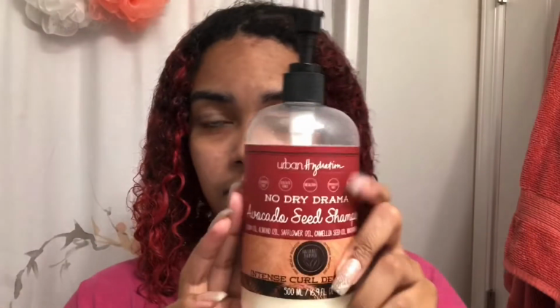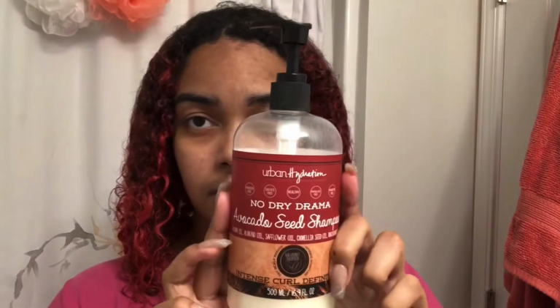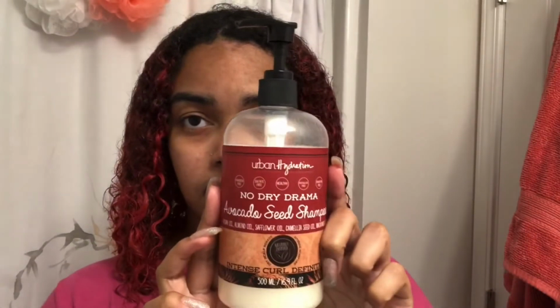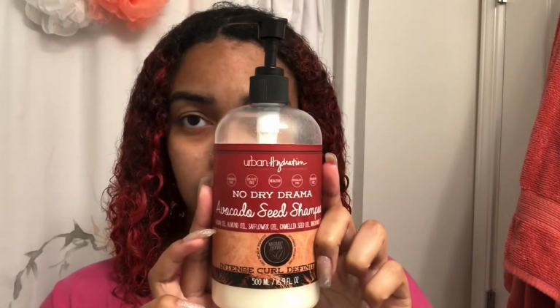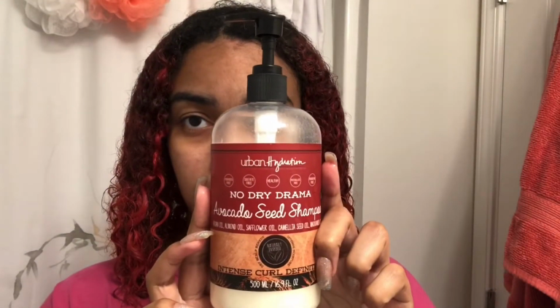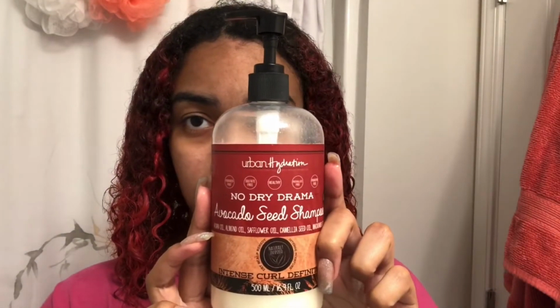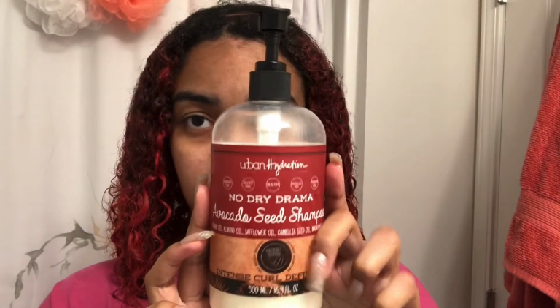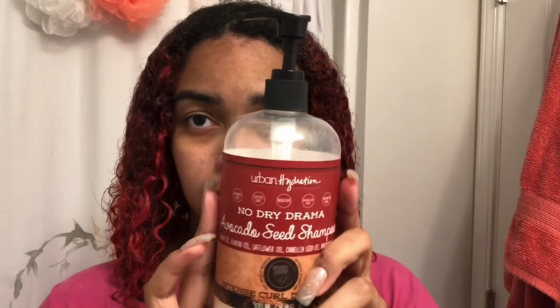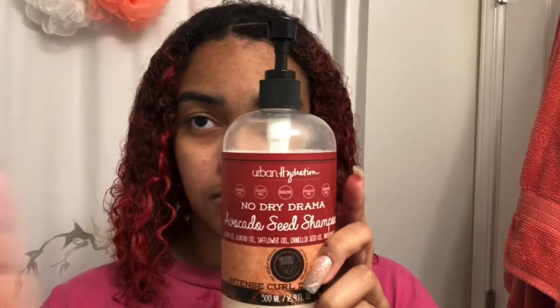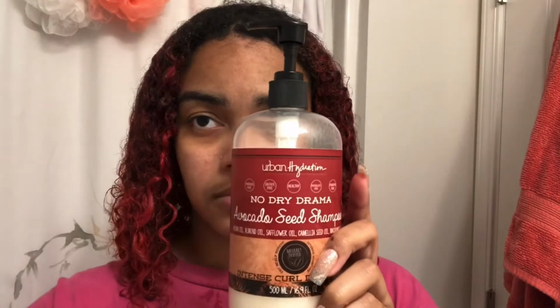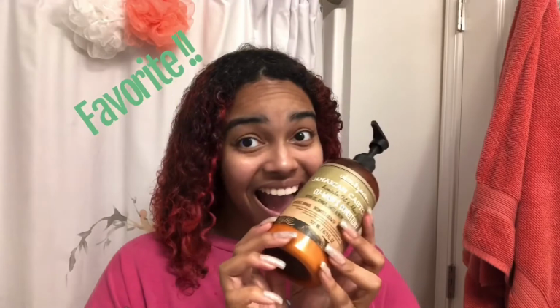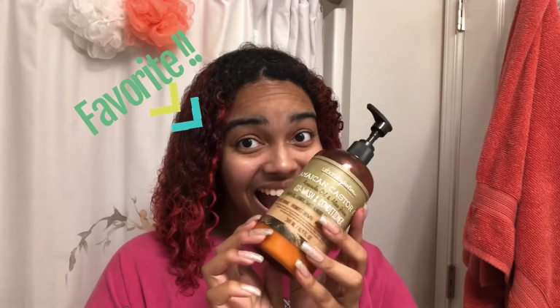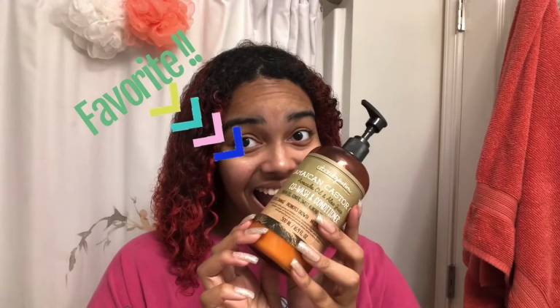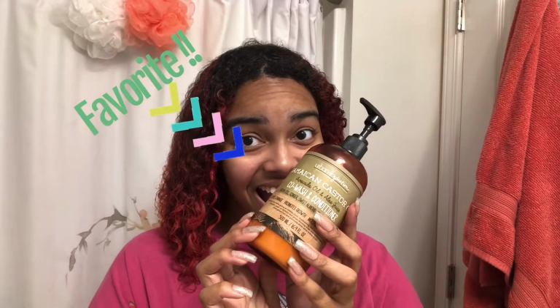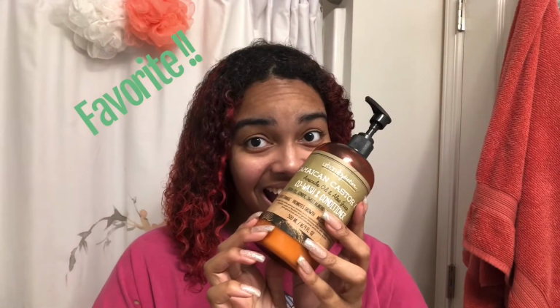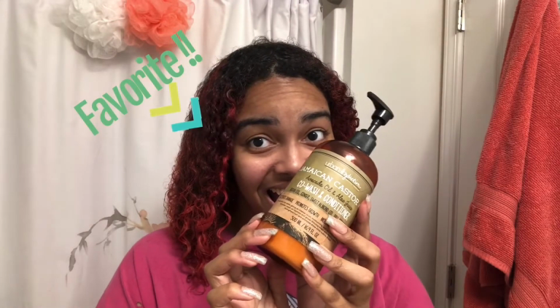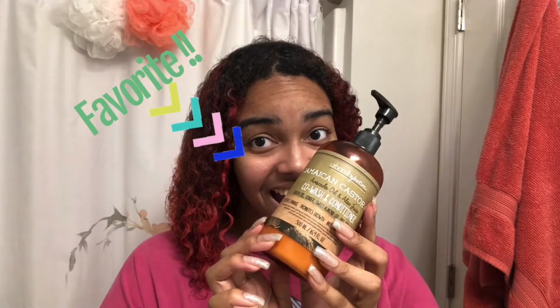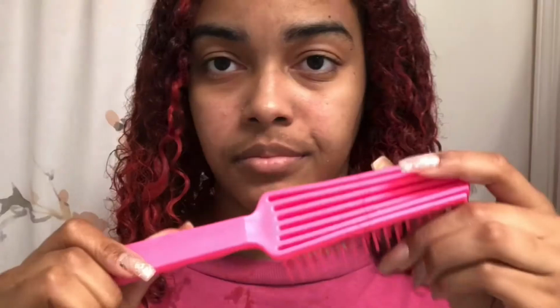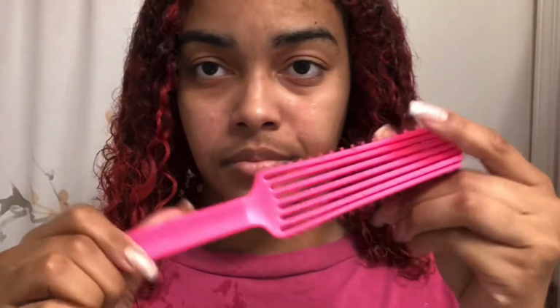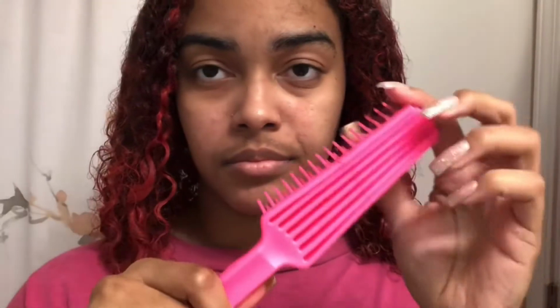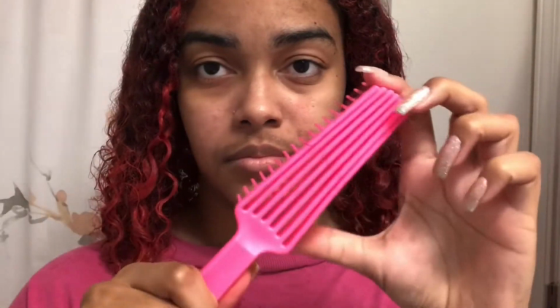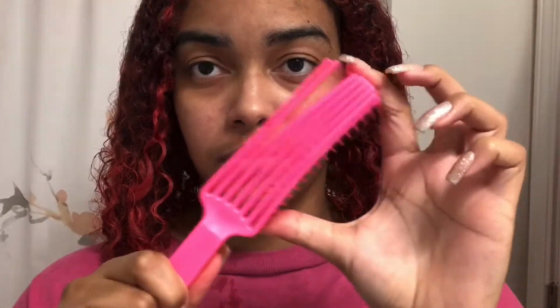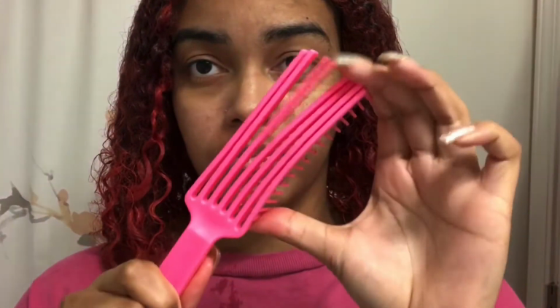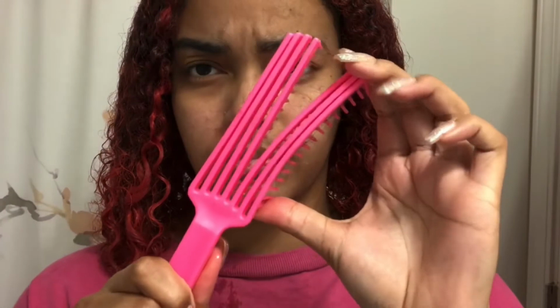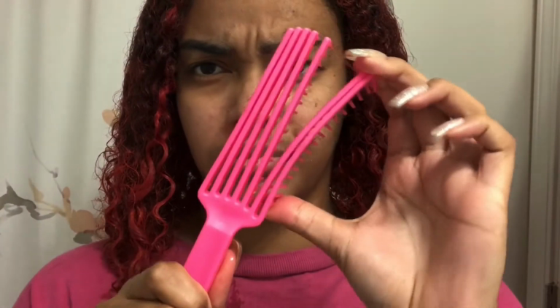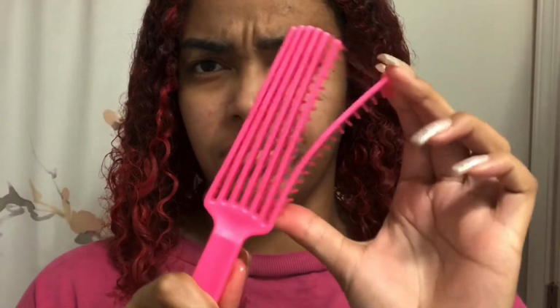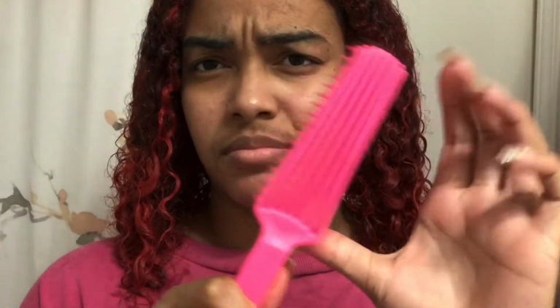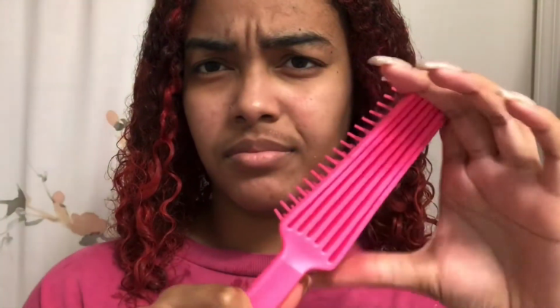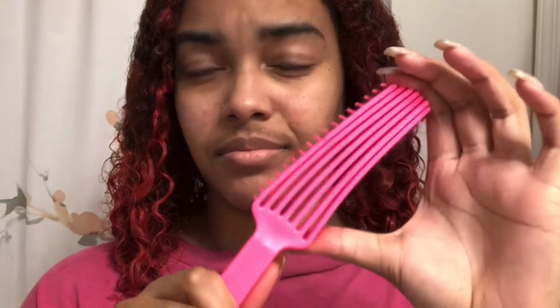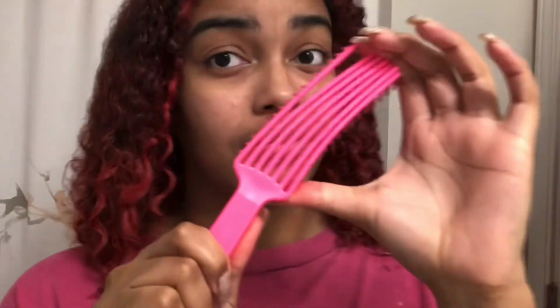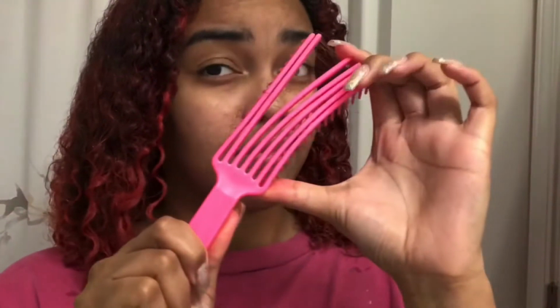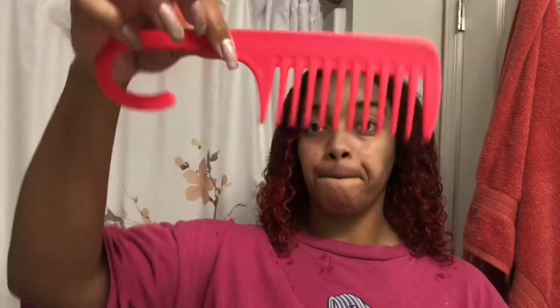These are my tools. I use two different detanglers and I use shea butter — I deep condition with it and I'm gonna be using it to style. That's my go-to conditioner and shampoo, I love it.